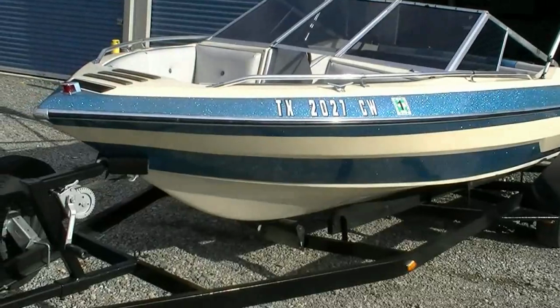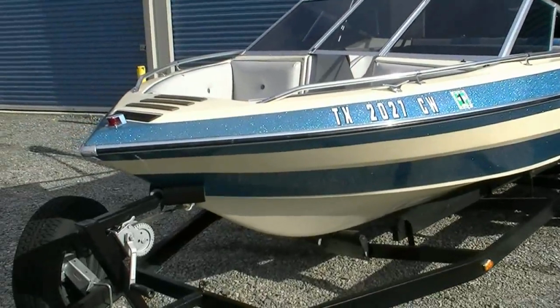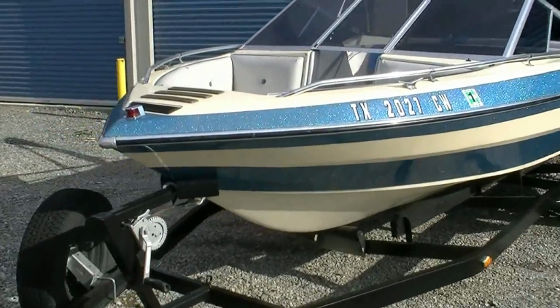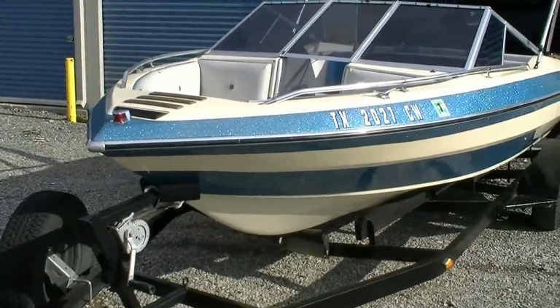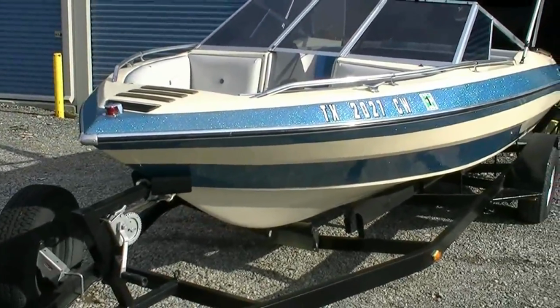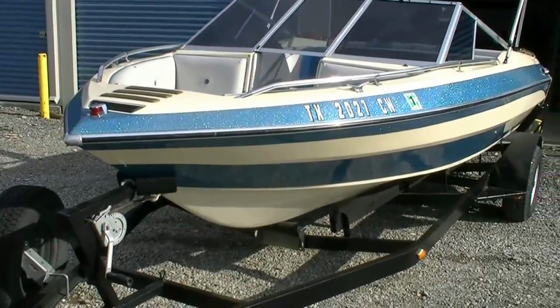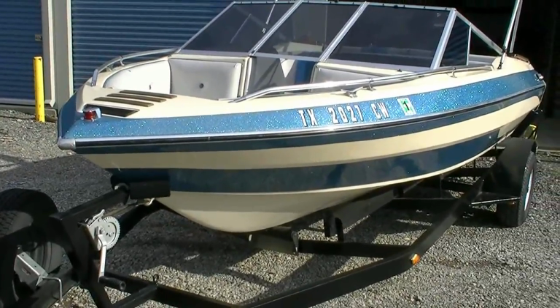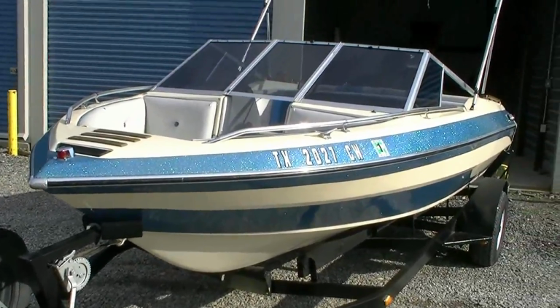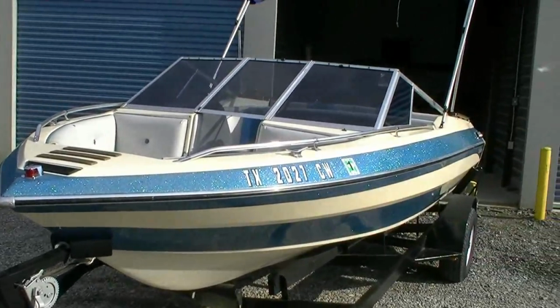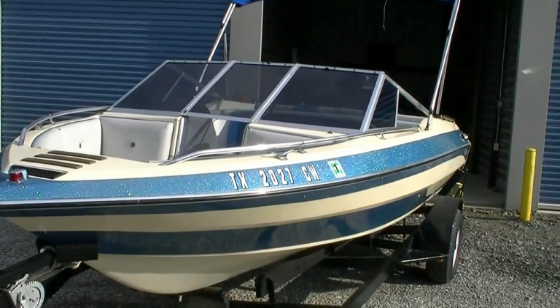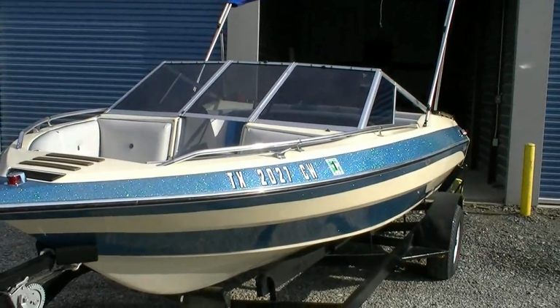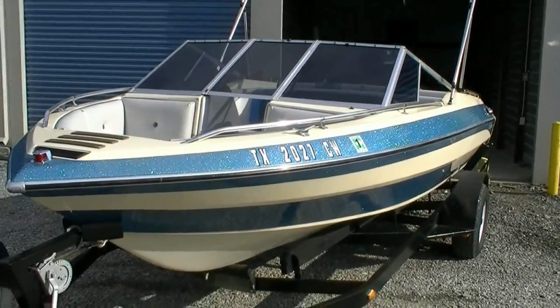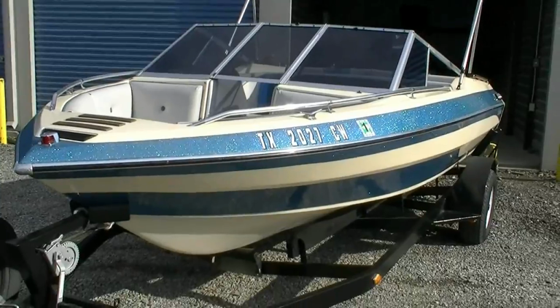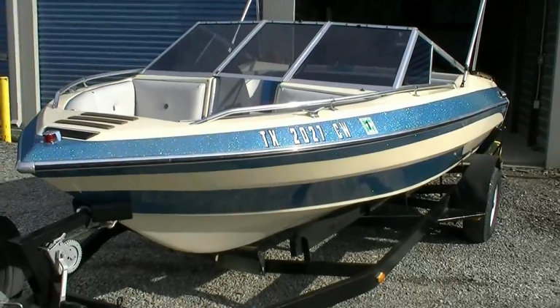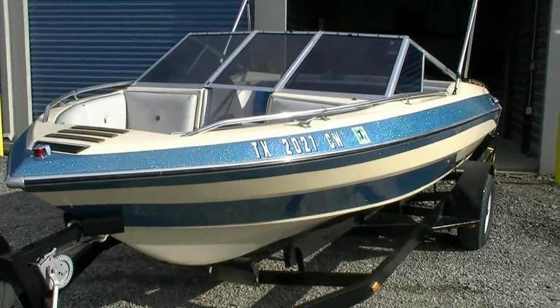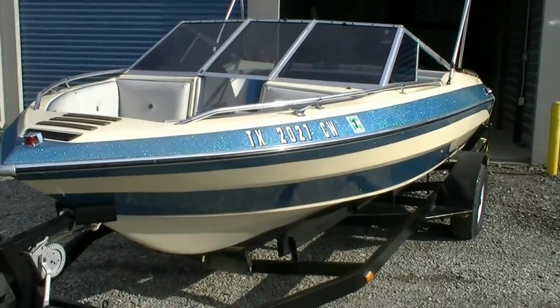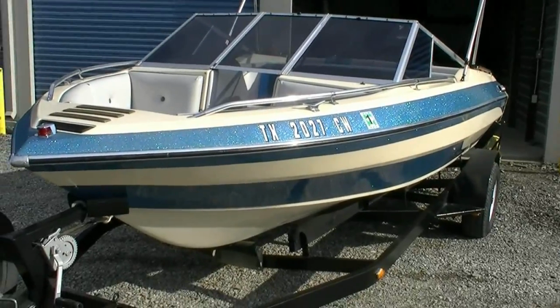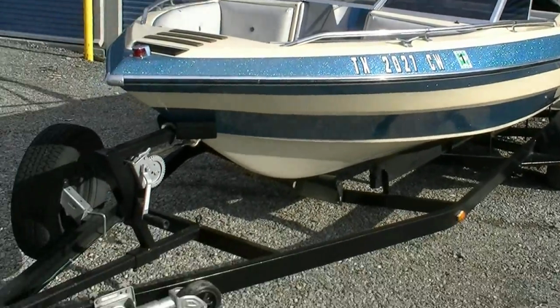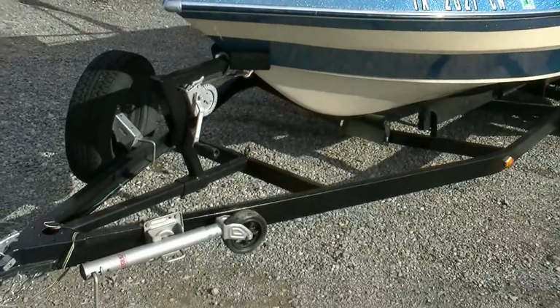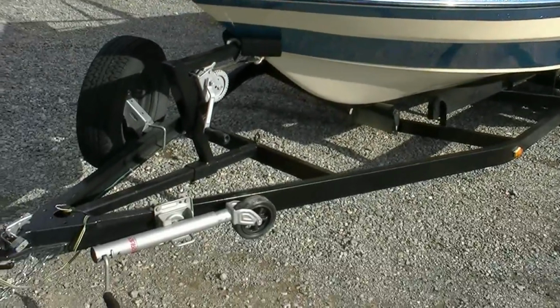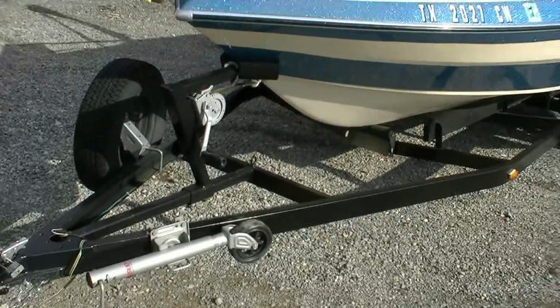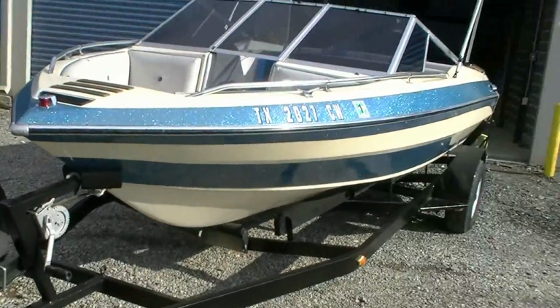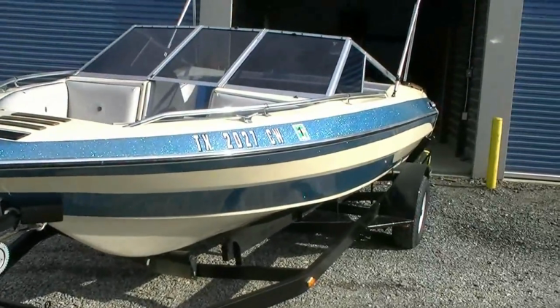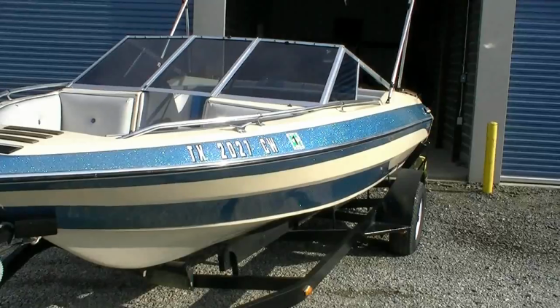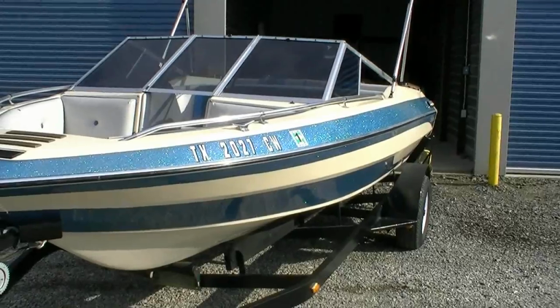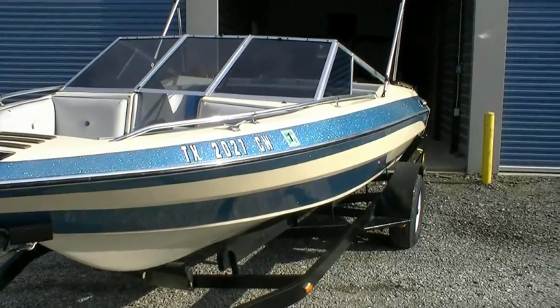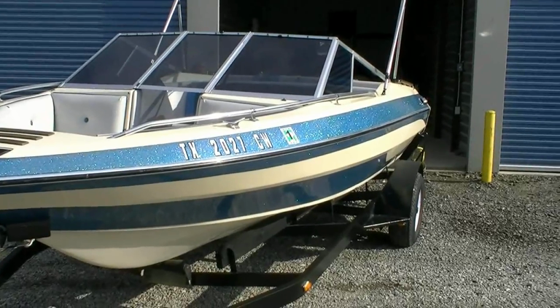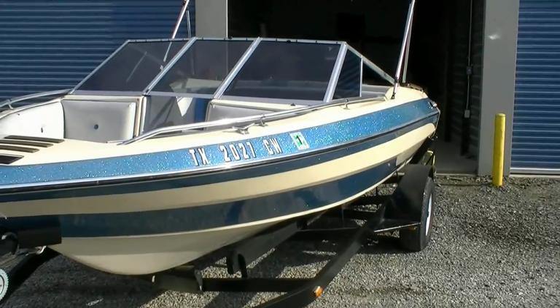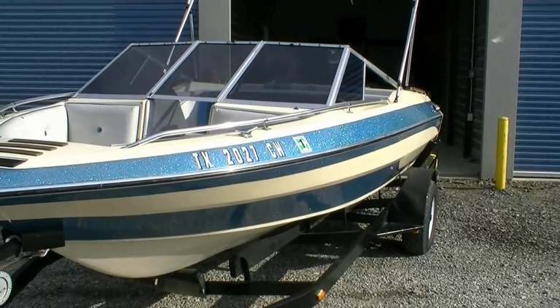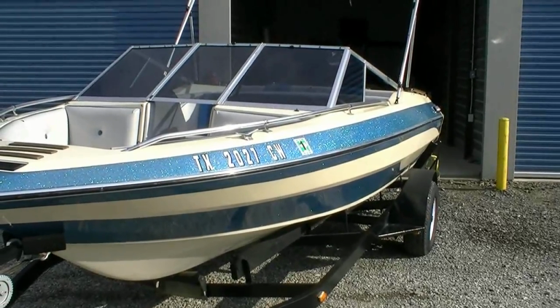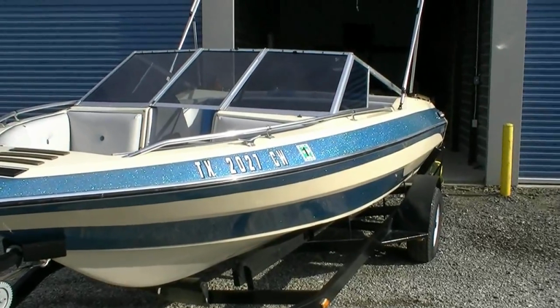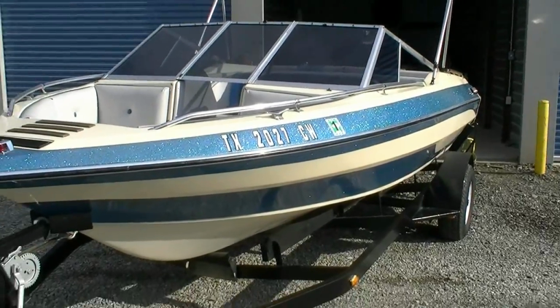This boat I have had for almost three years now. In the winter of 2009-2010 I completely restored it, from the trailer to the inside. I'd say it's probably 98% completely redone.